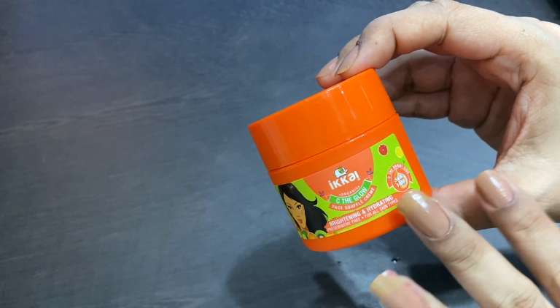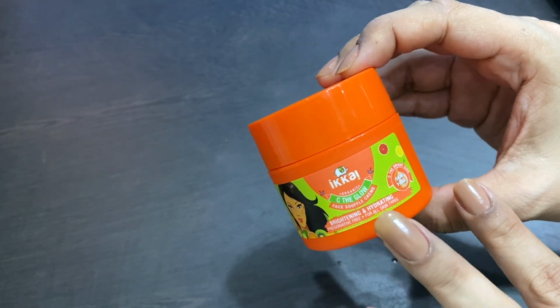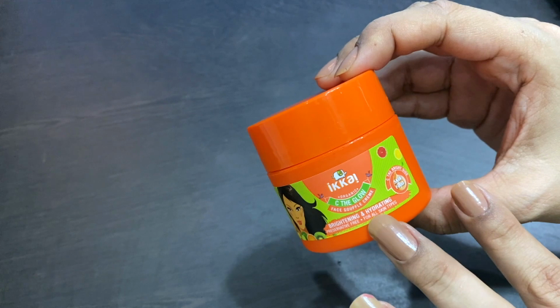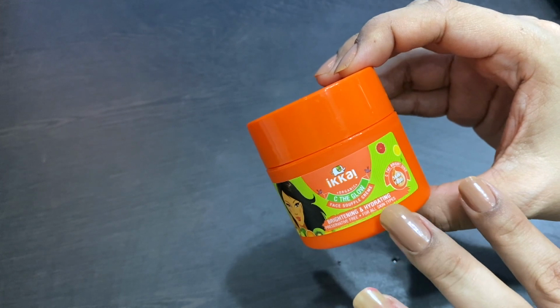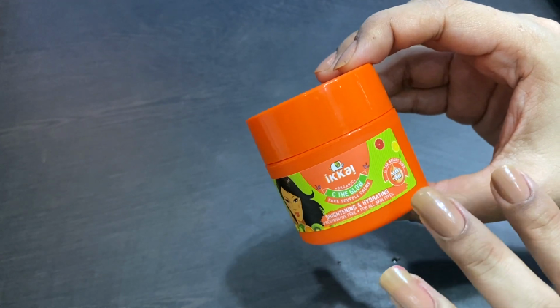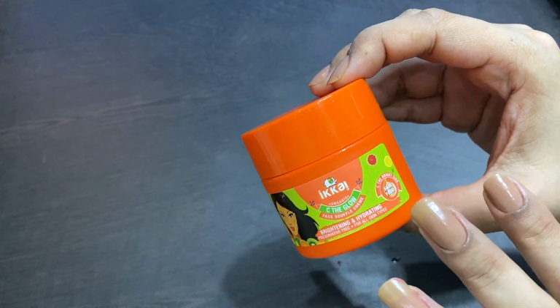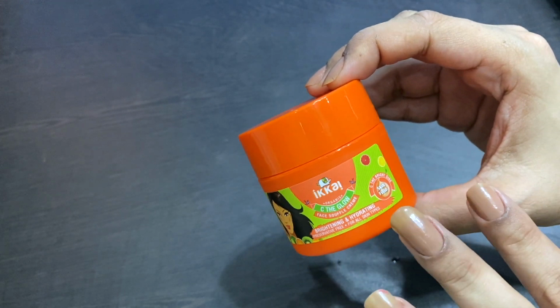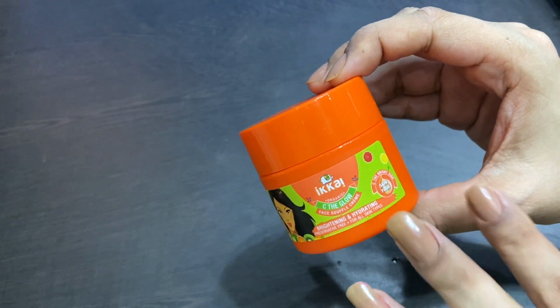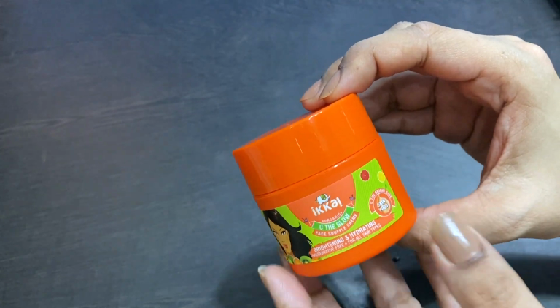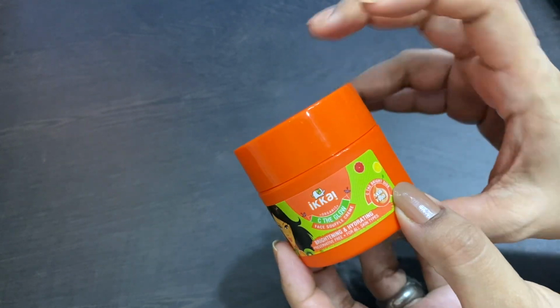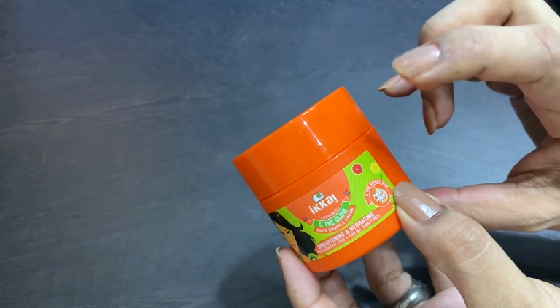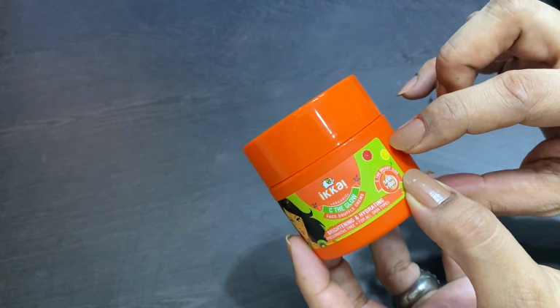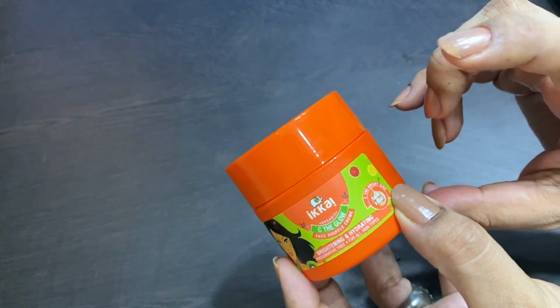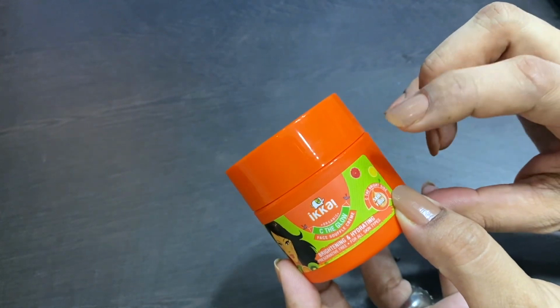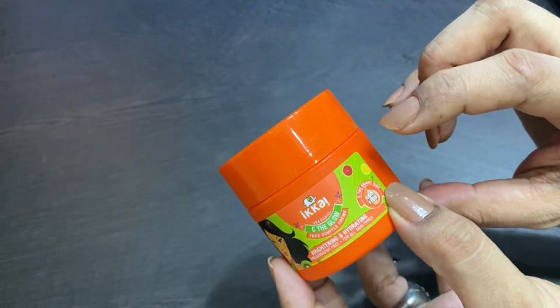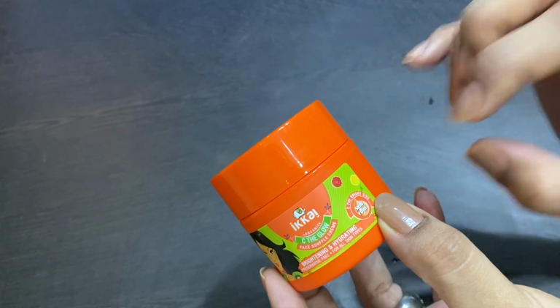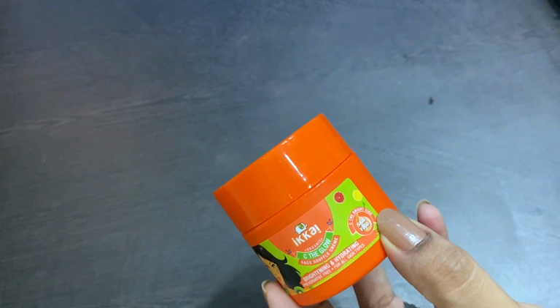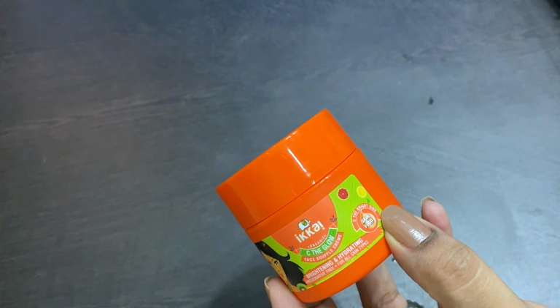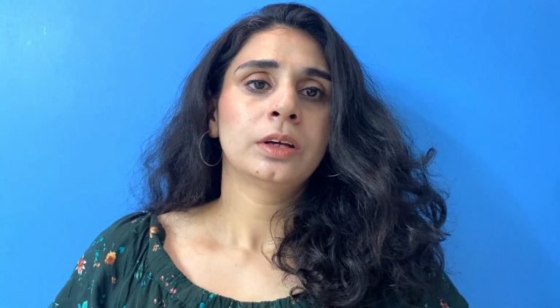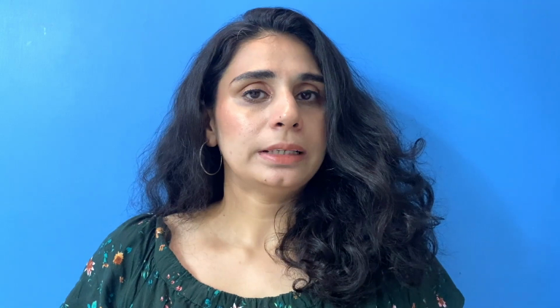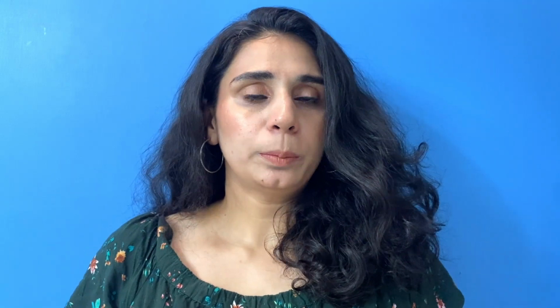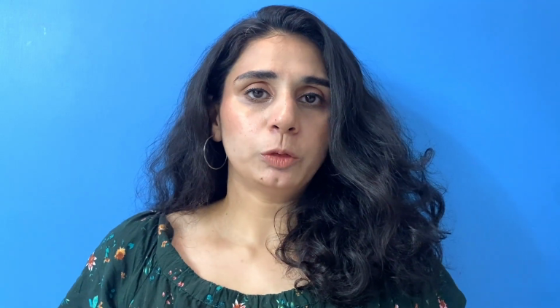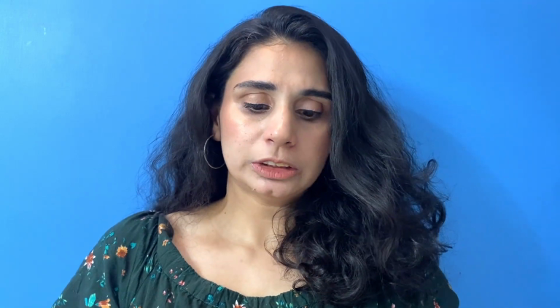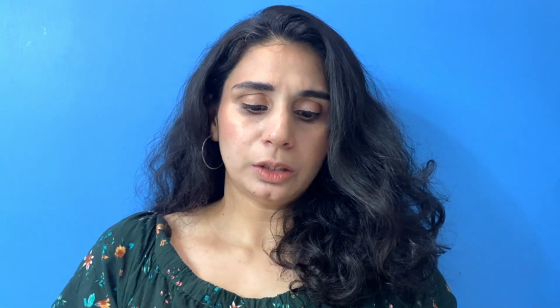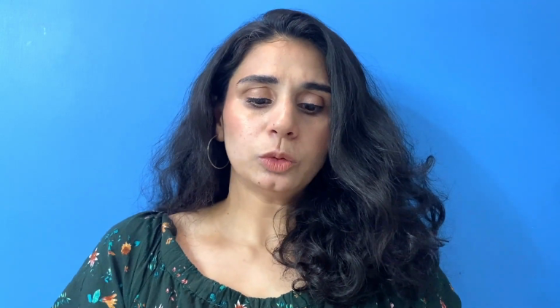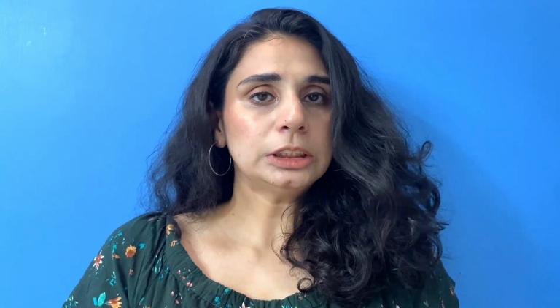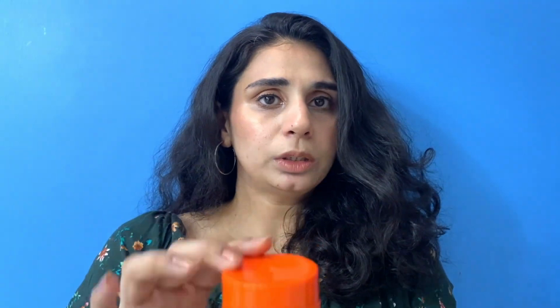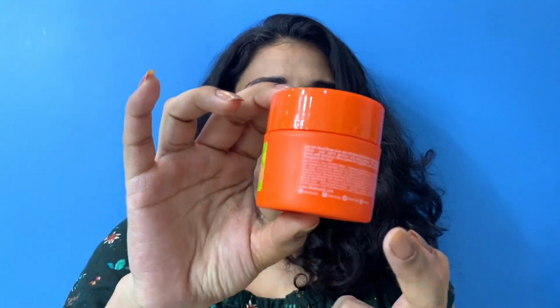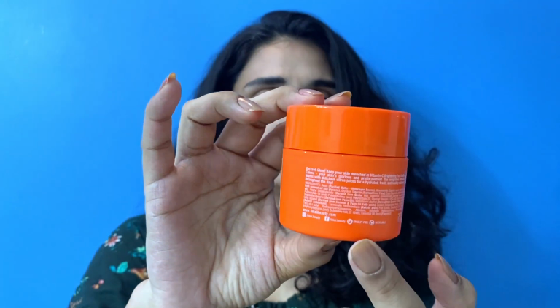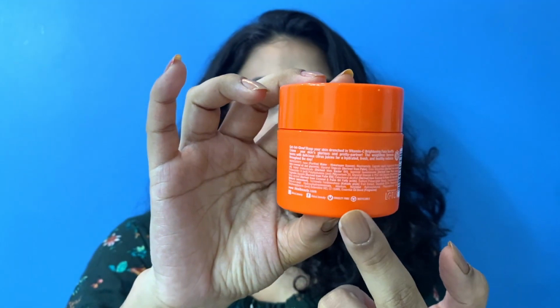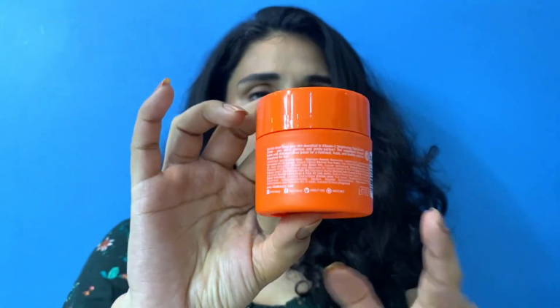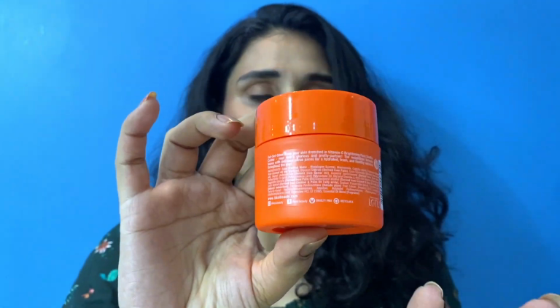This product is recommended for every skin type — definitely try this one out. I would like to say one thing: this is their ingredient list from their website.